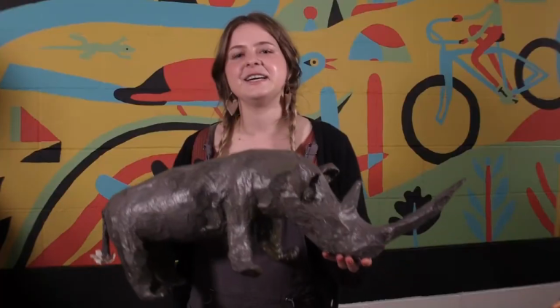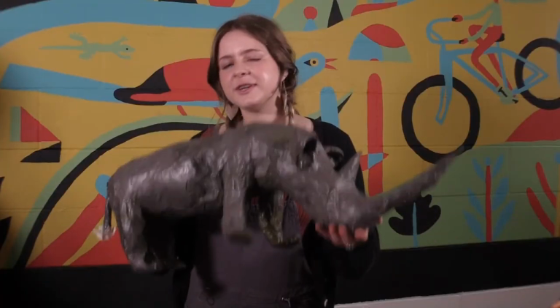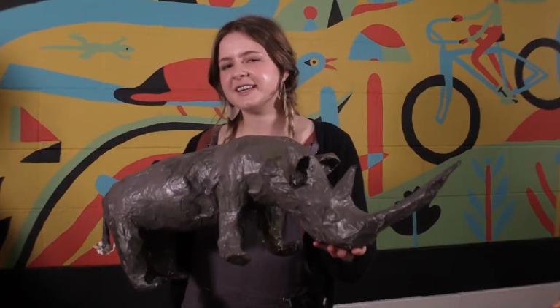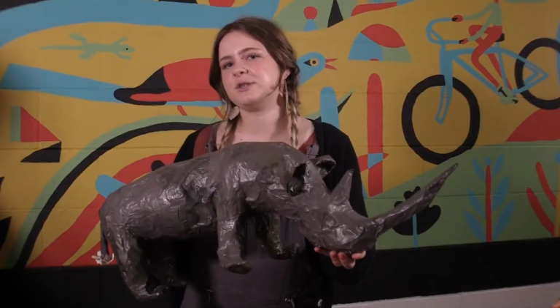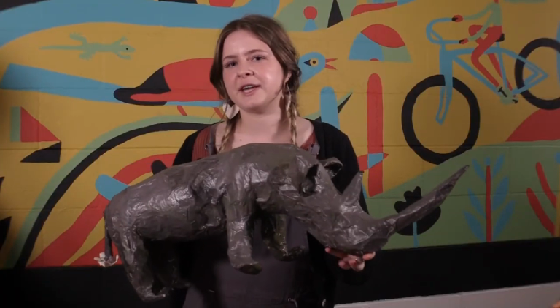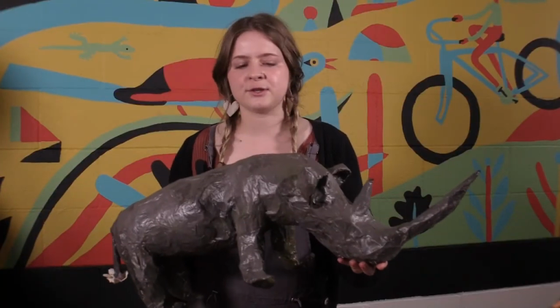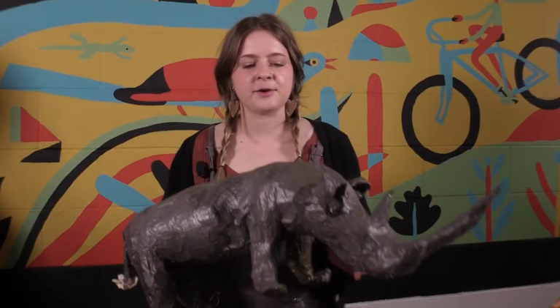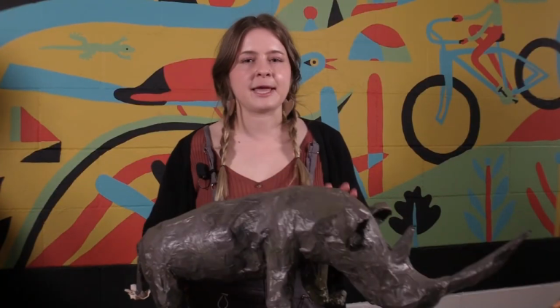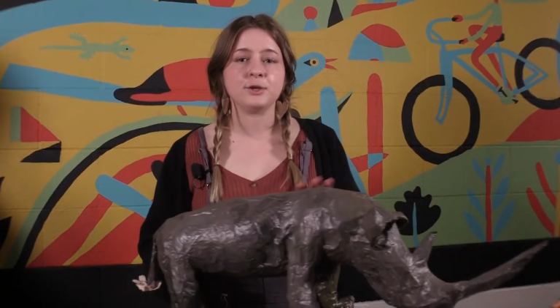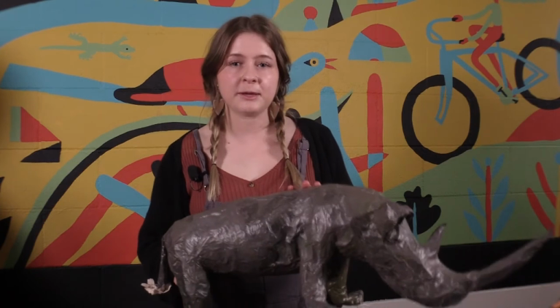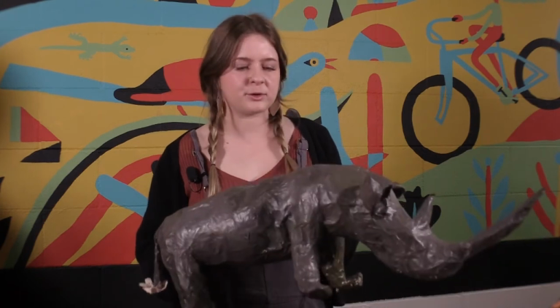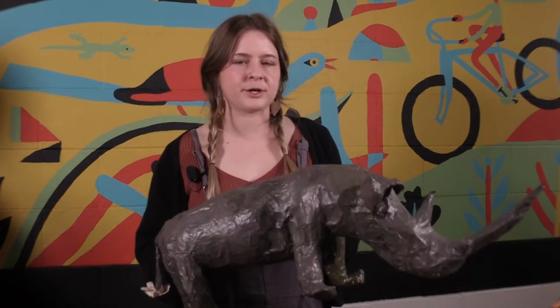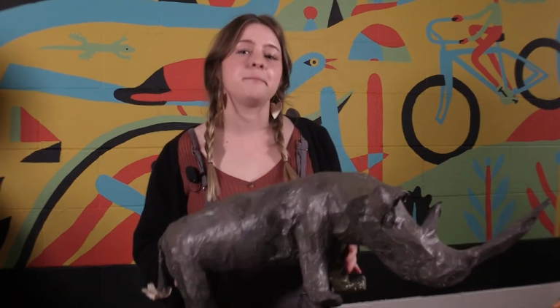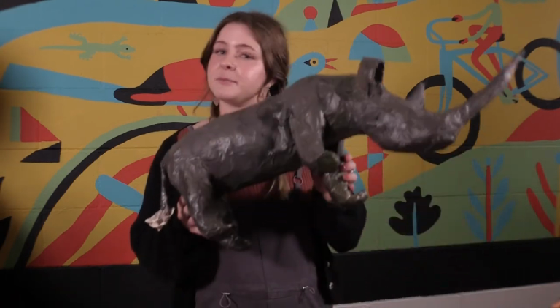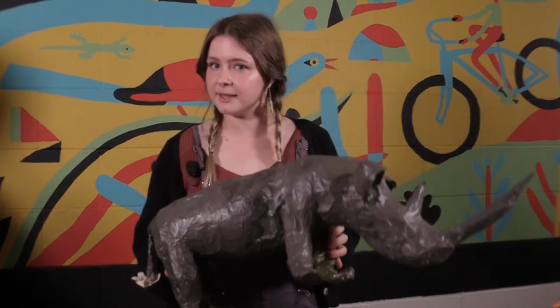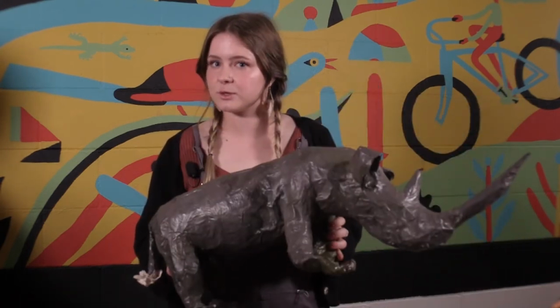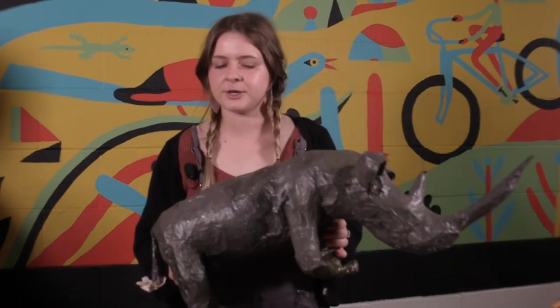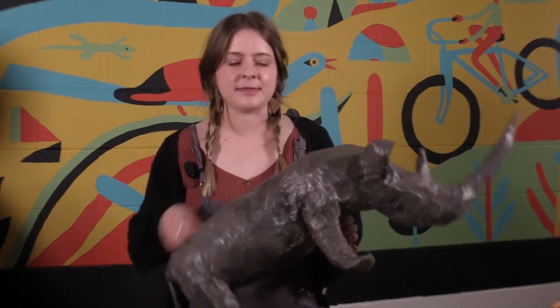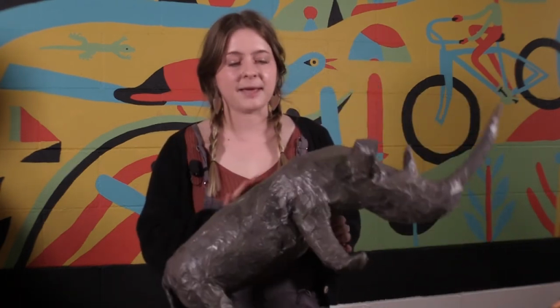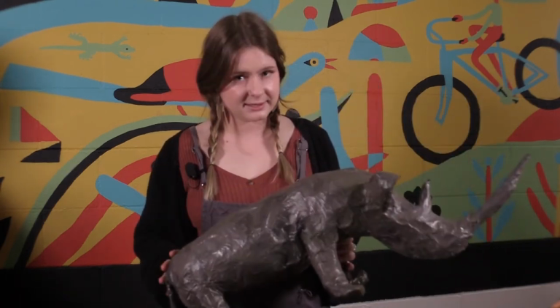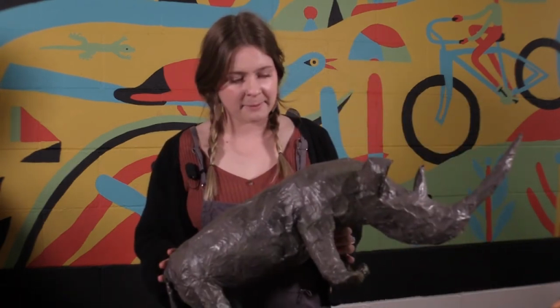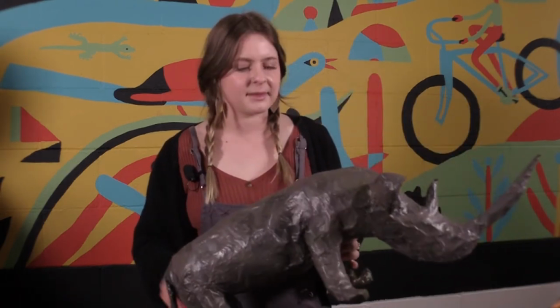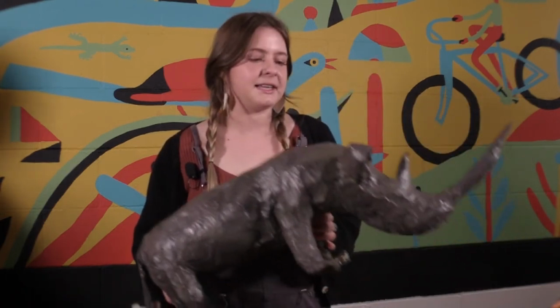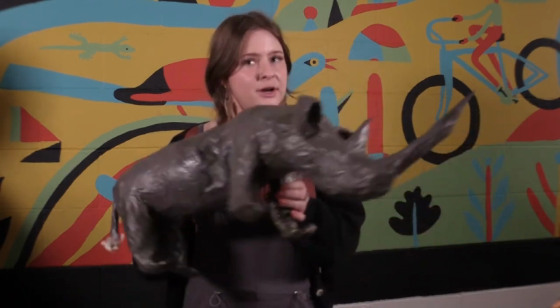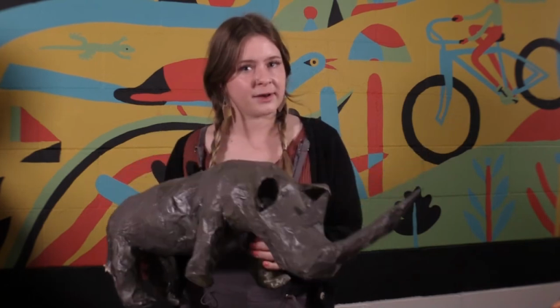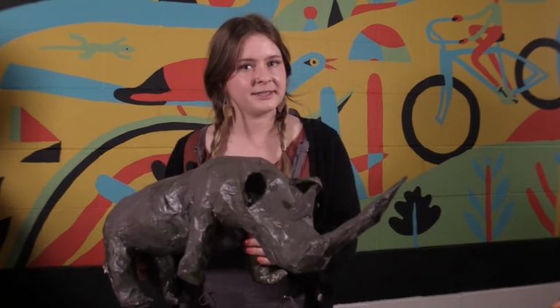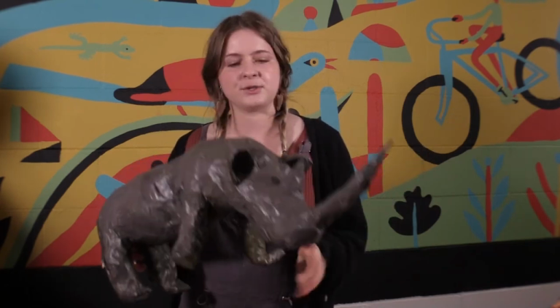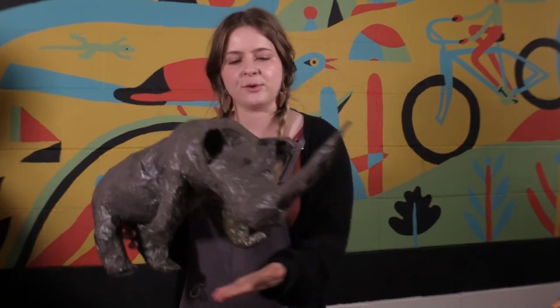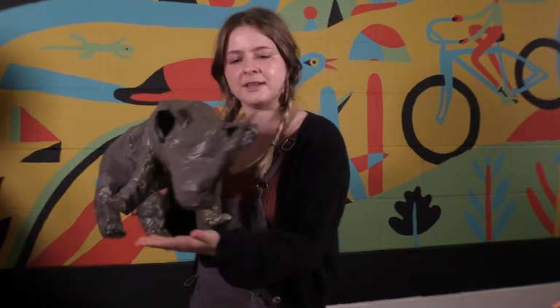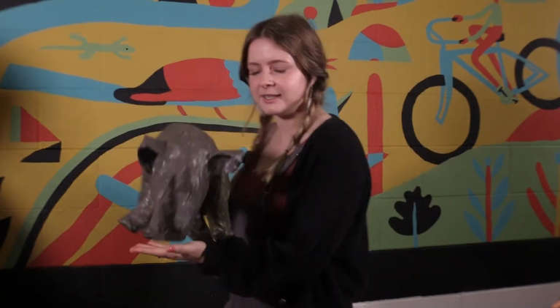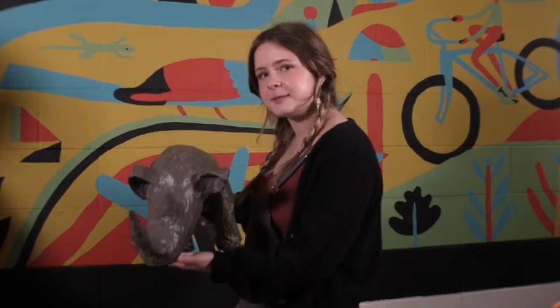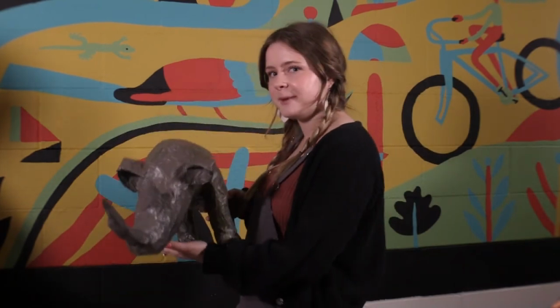Join us in the next two videos to learn how to make a newspaper sculpture, paper-mache that sculpture, and then paint them. It's a lot of fun, so let's make some puppets!